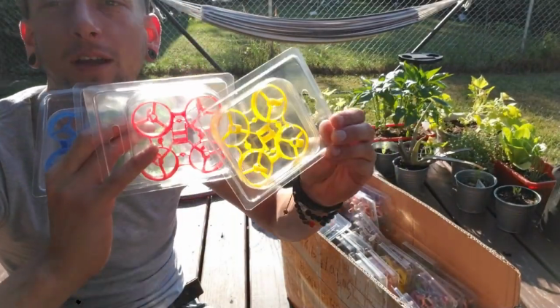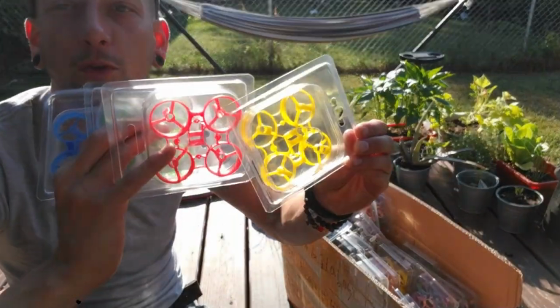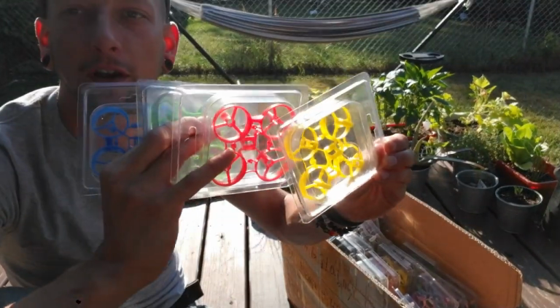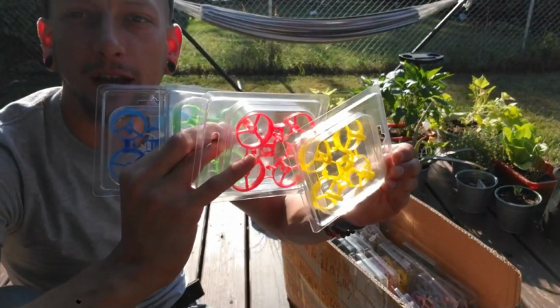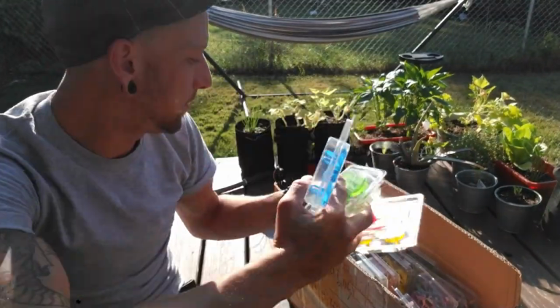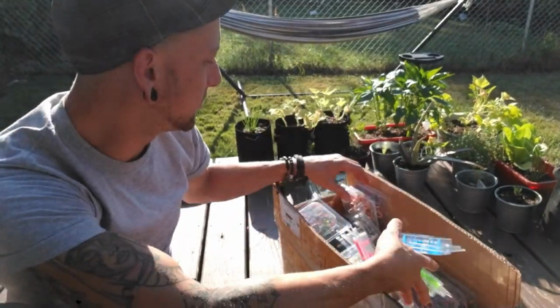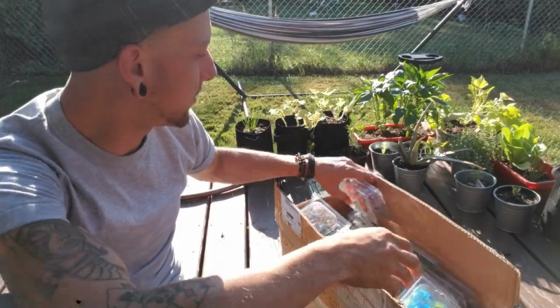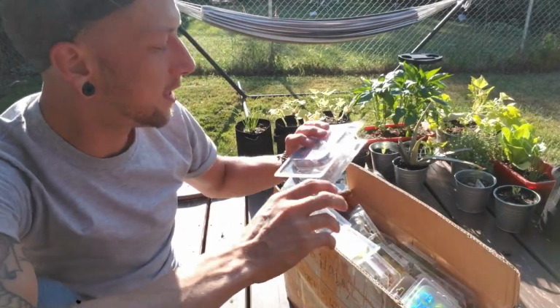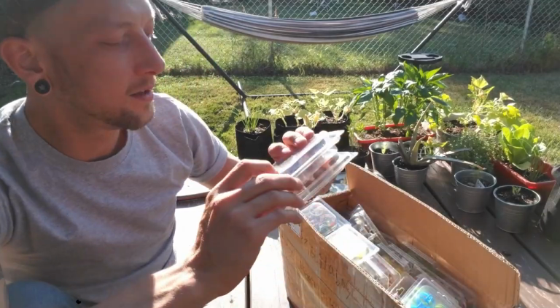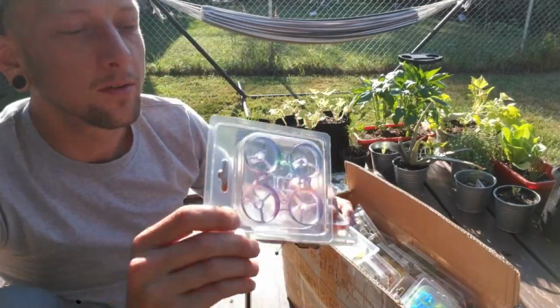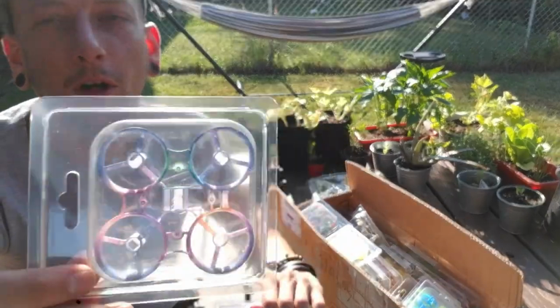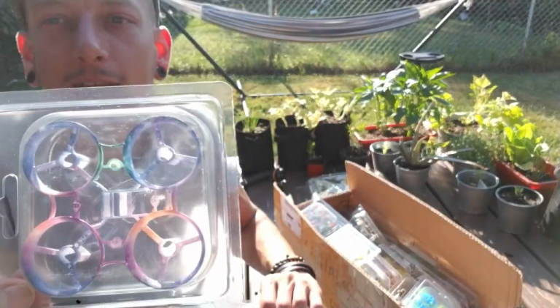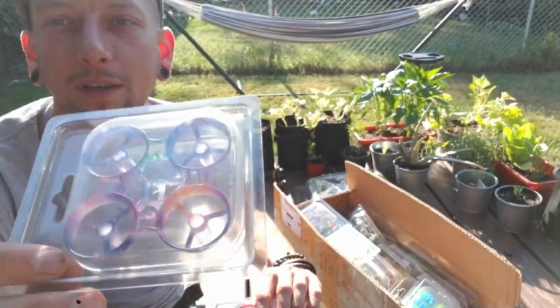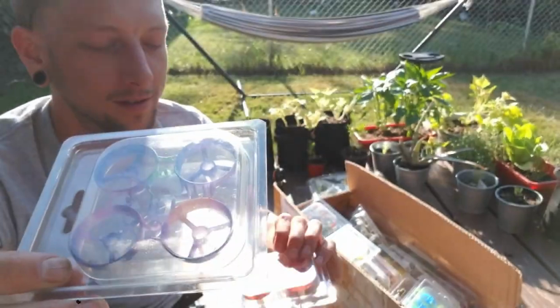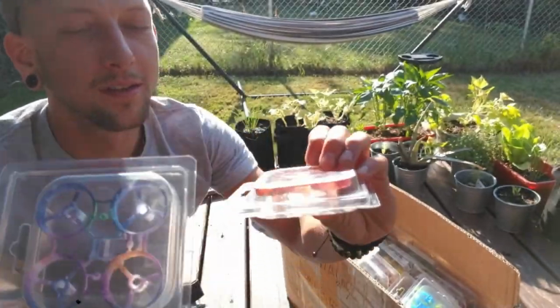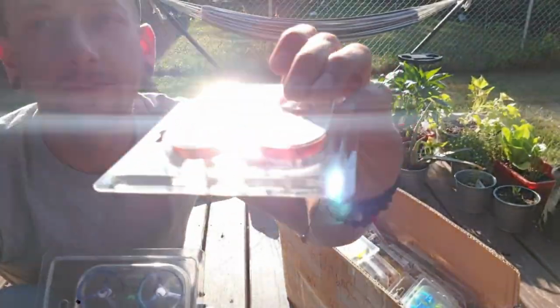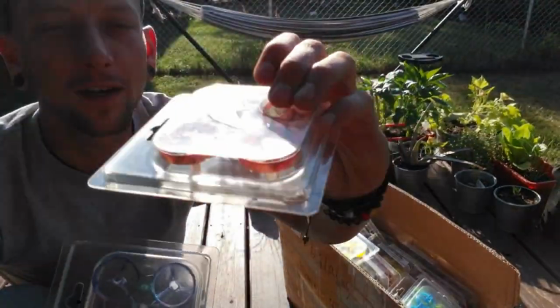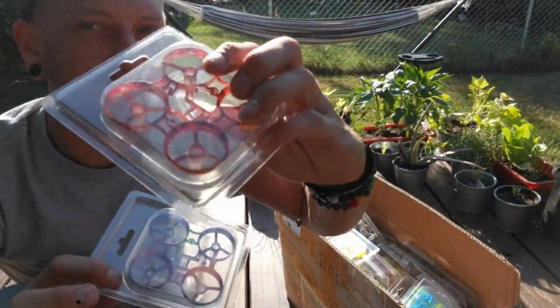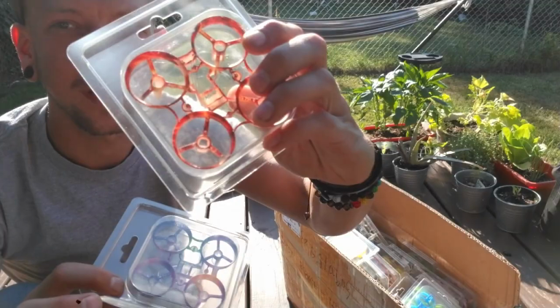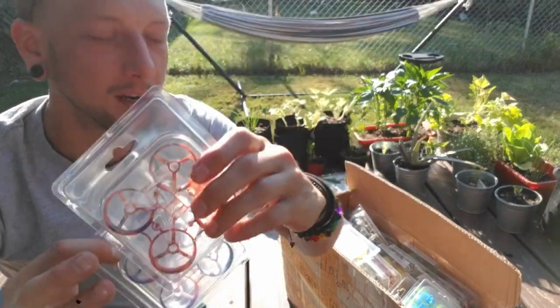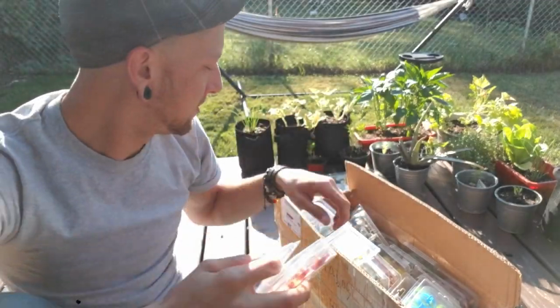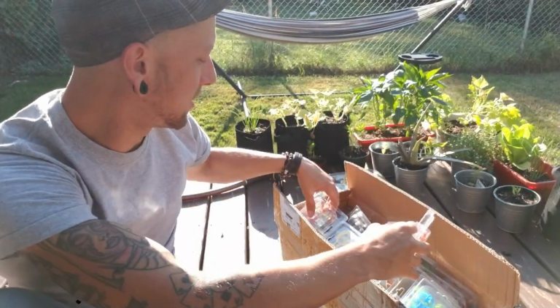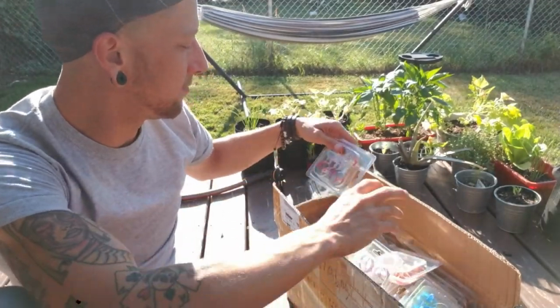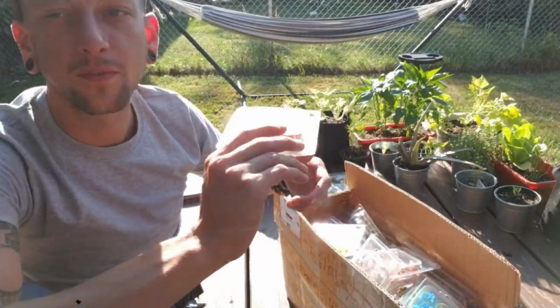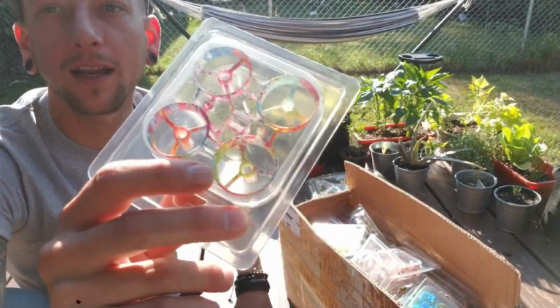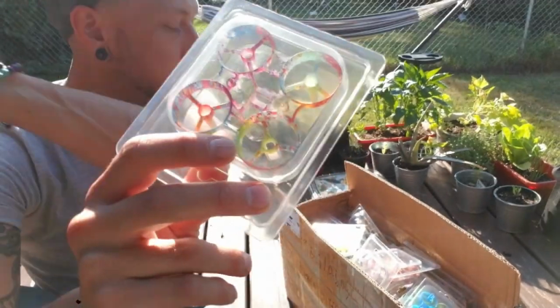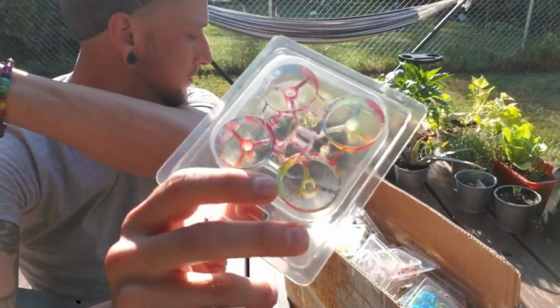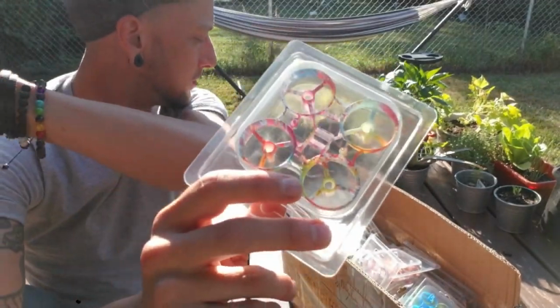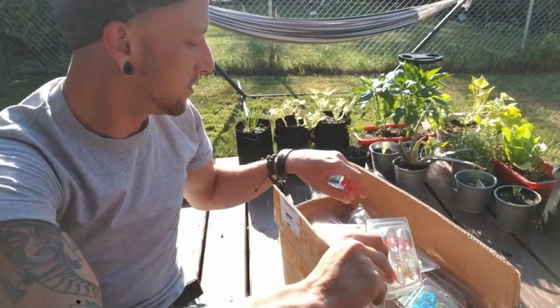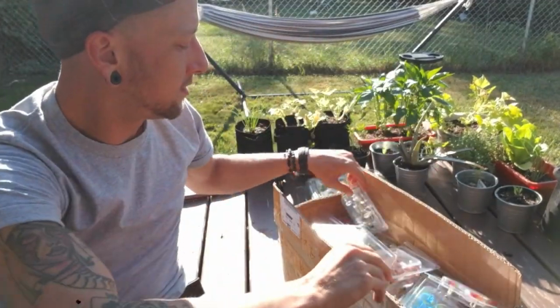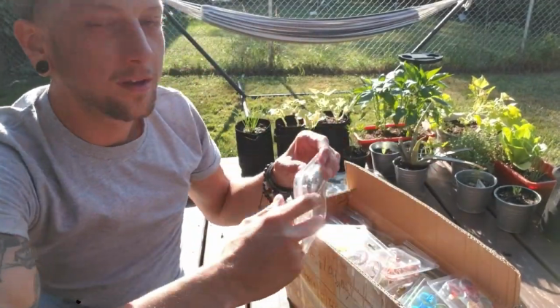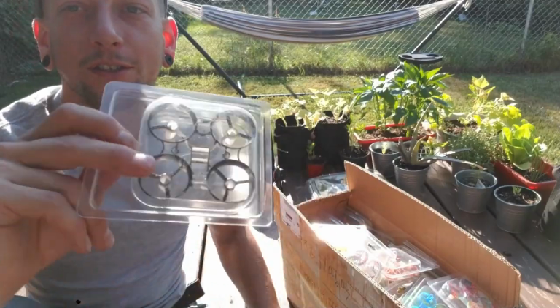And of course I've got all the designer frames. We've got what I'm calling cosmic, fire, glare, tie-dye, and smoke.